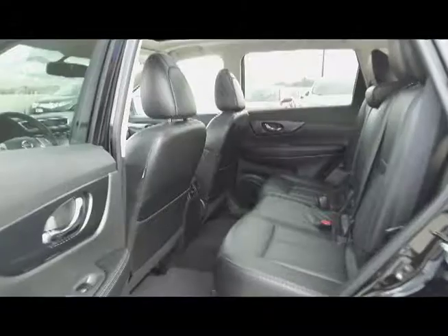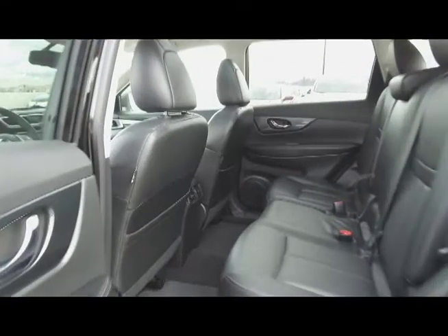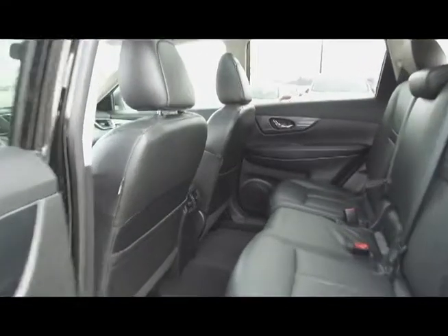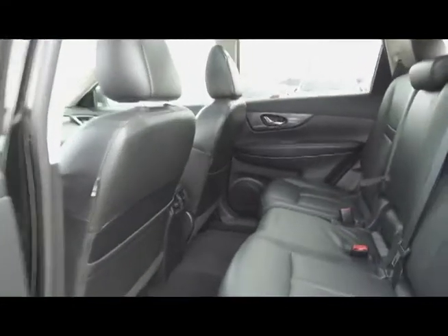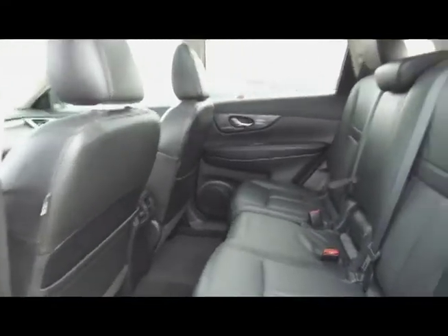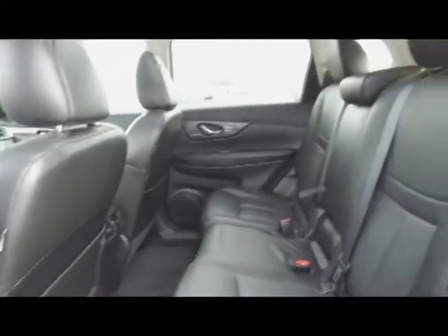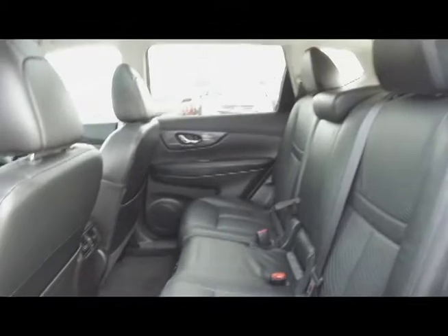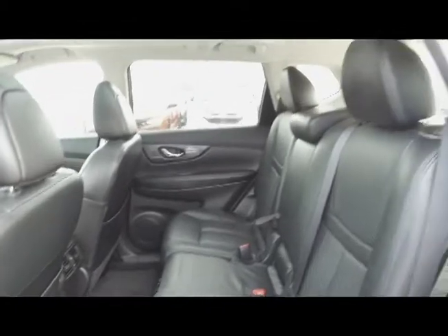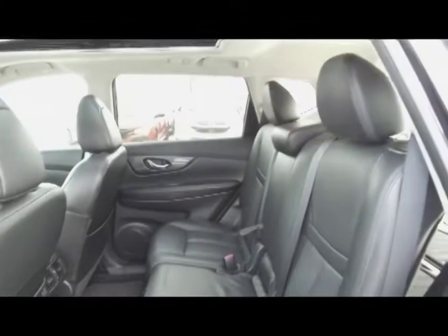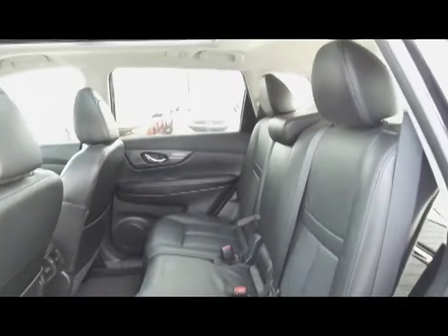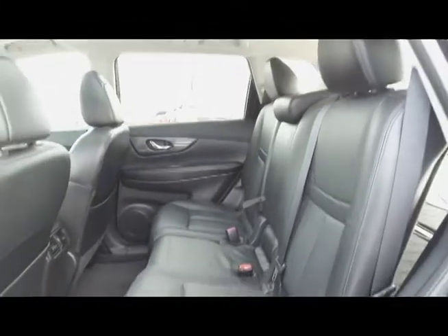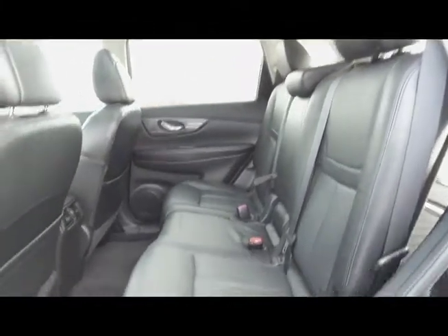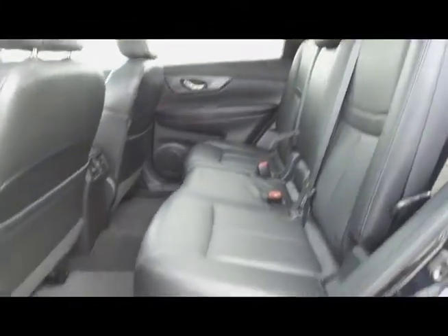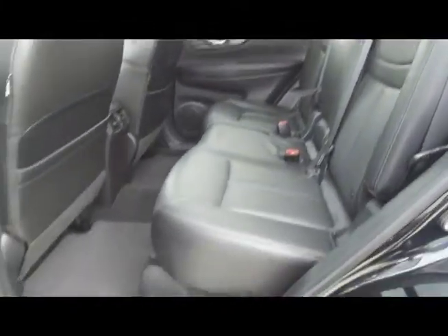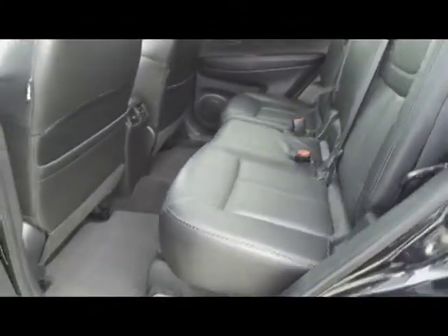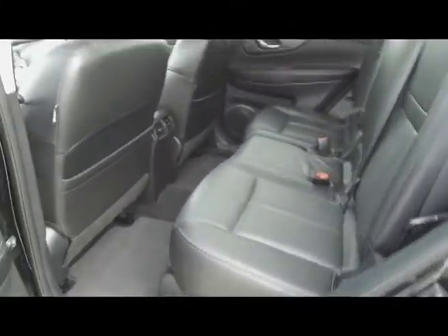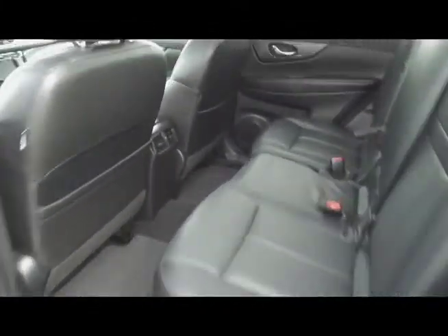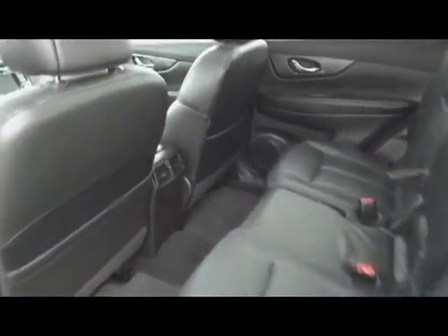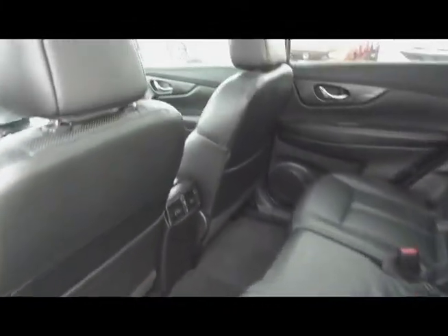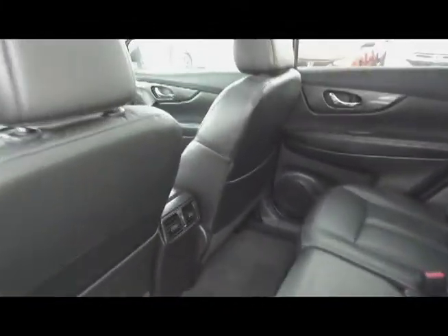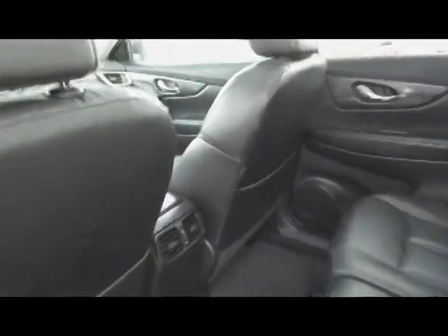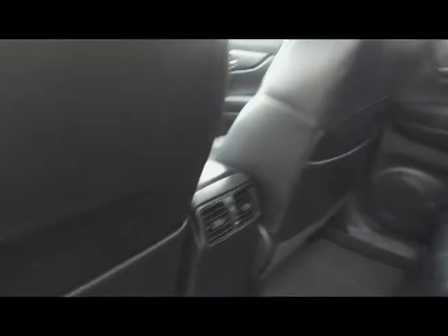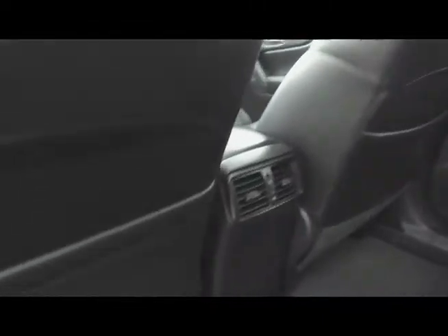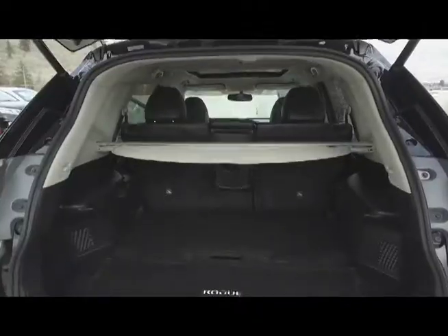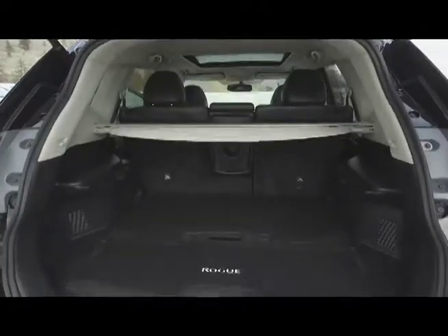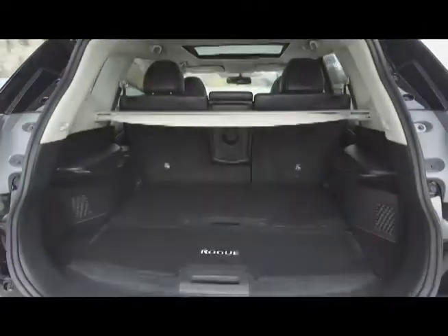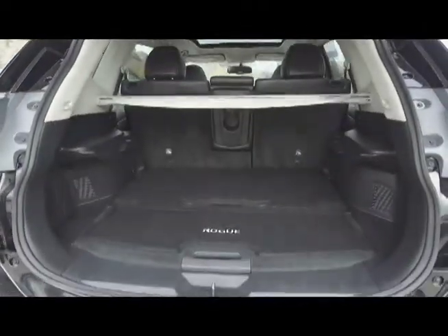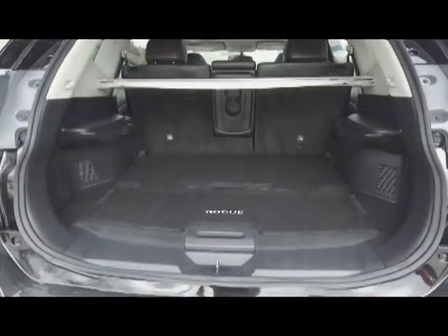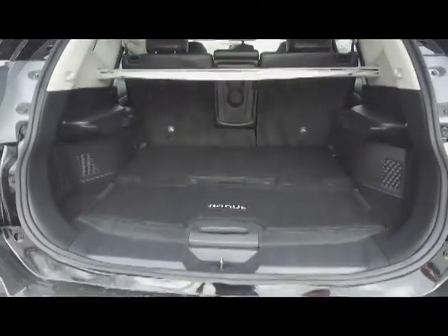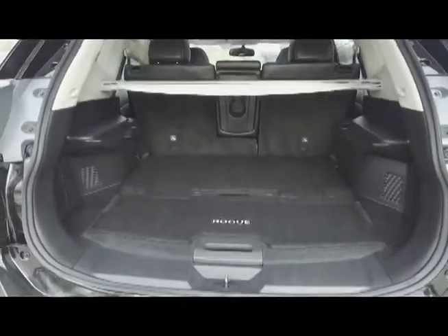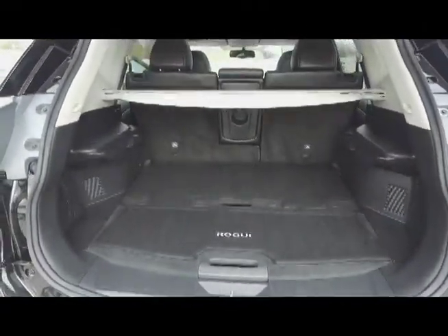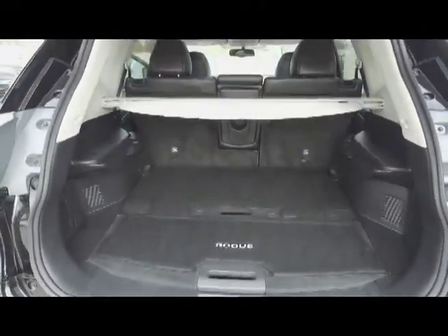Moving to the middle, we've got seating for three and these seats fold down for extra storage space. For the passengers' comfort there are rear air vents. In the very back we've got a deep trunk with a privacy divider.